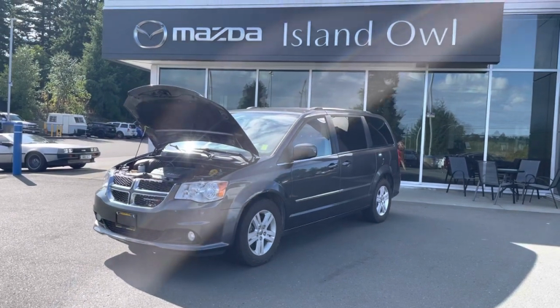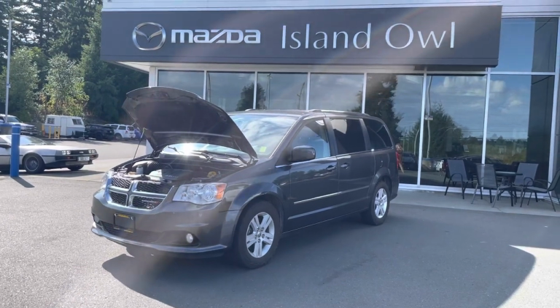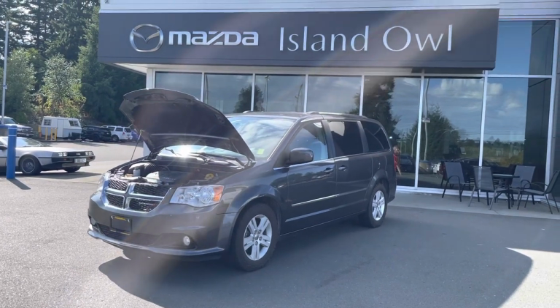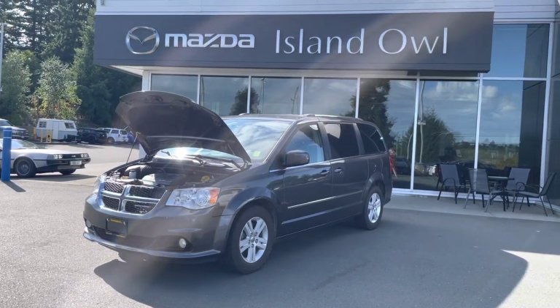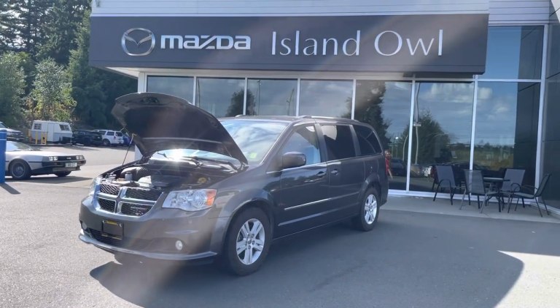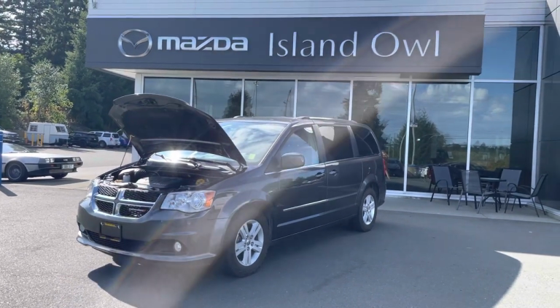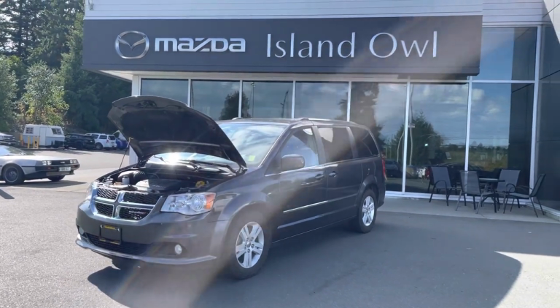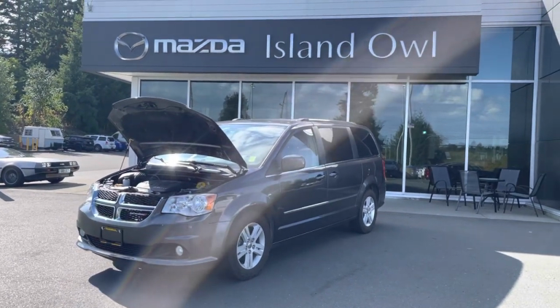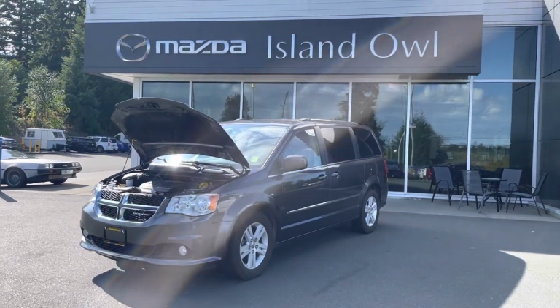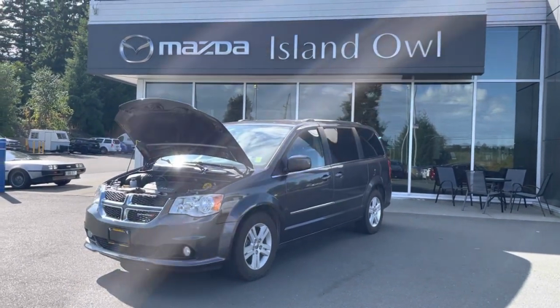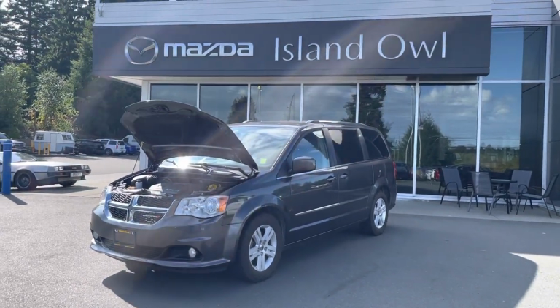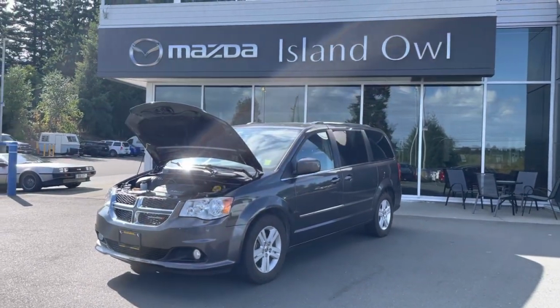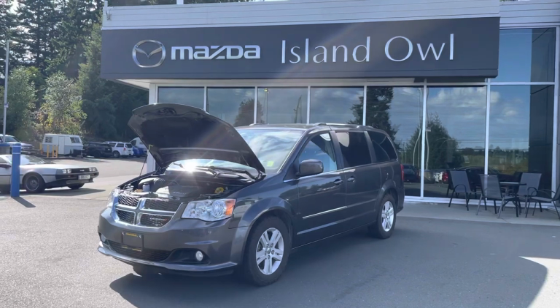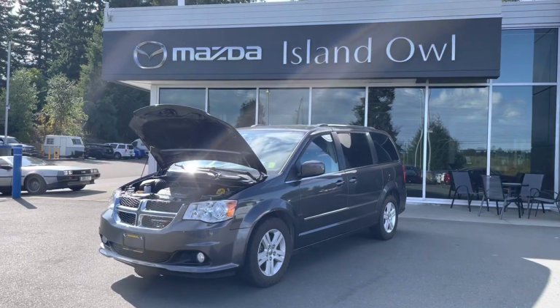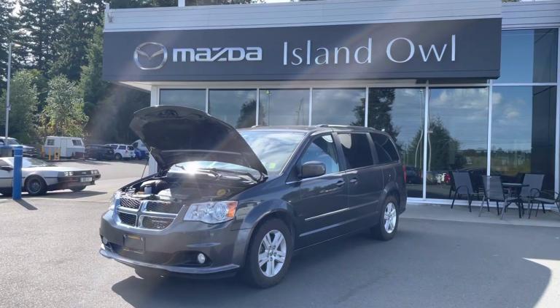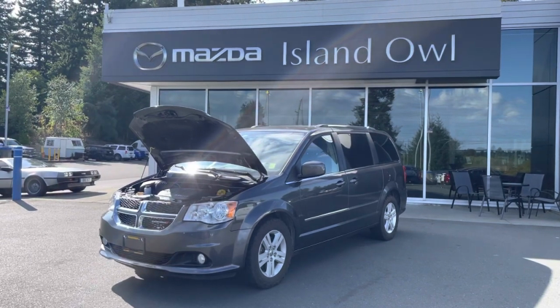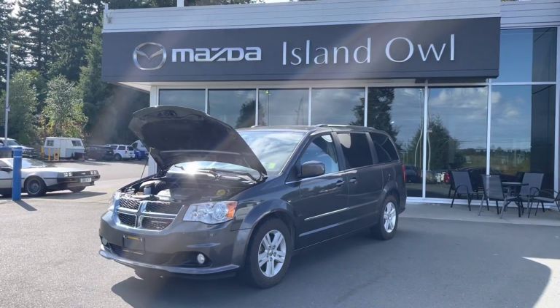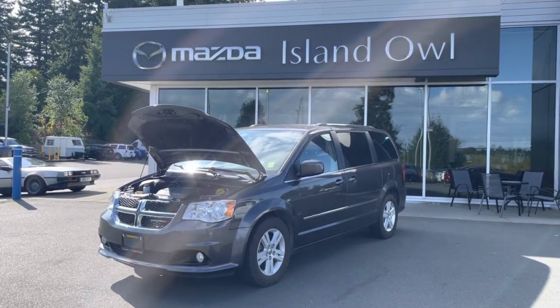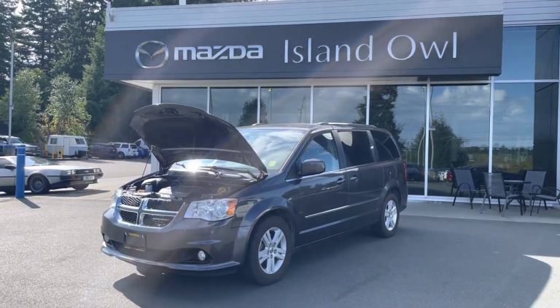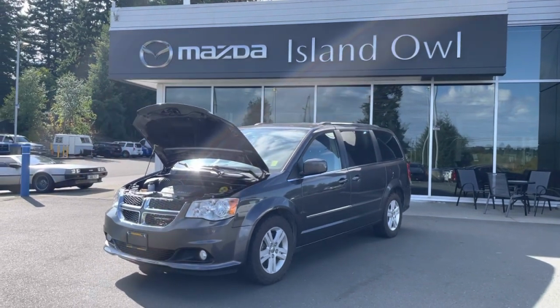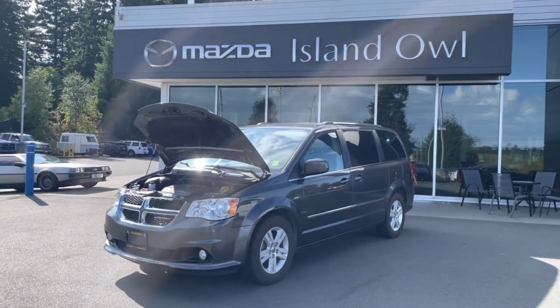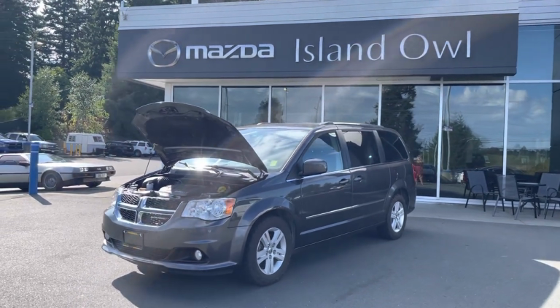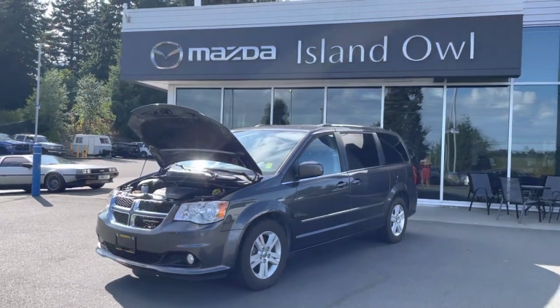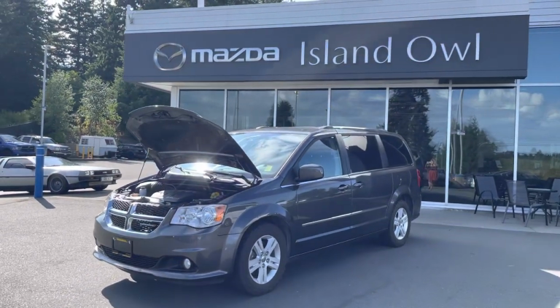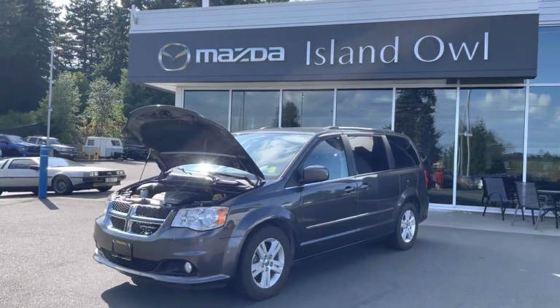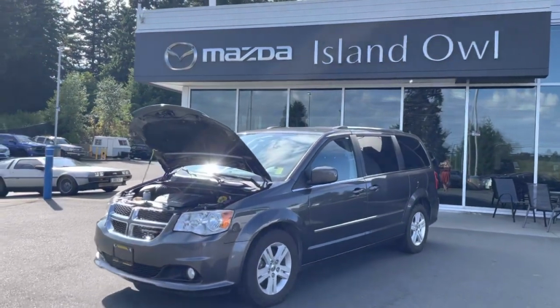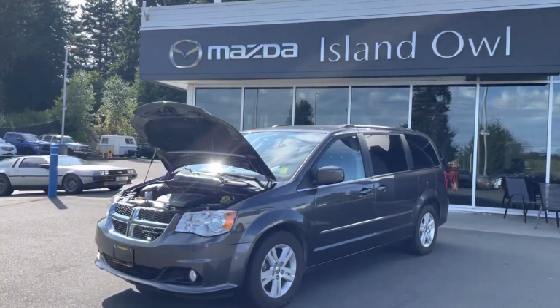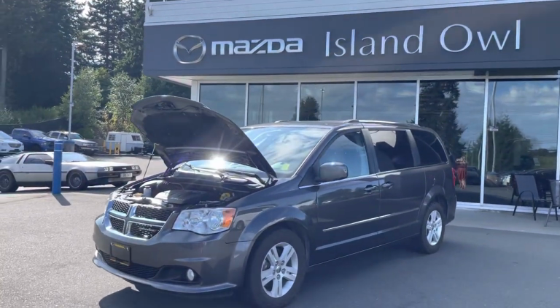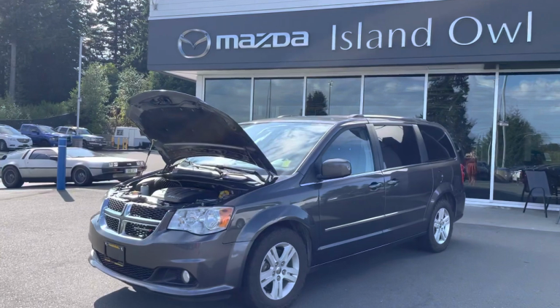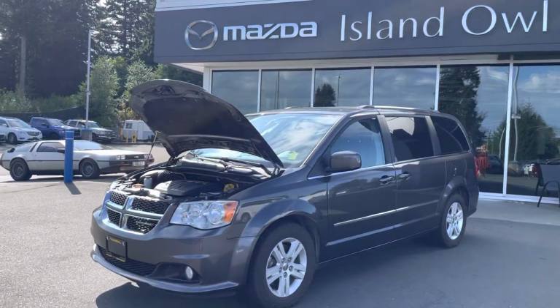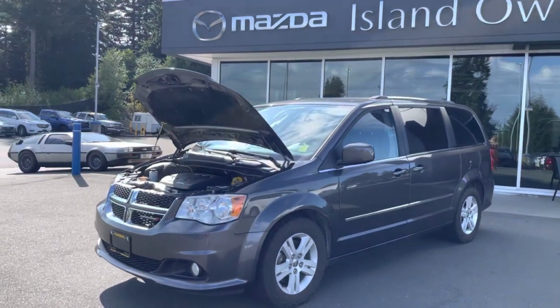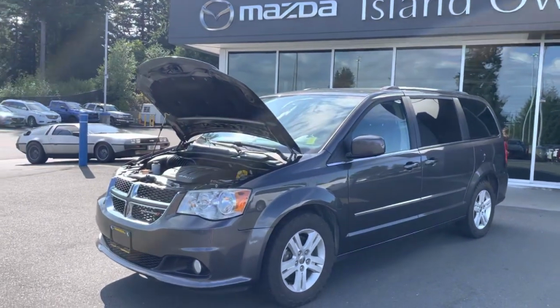Hello everyone, Dana here at Island Owl Mazda. Check out our beautiful new sign — I love the makeover that we're getting here at the dealership.